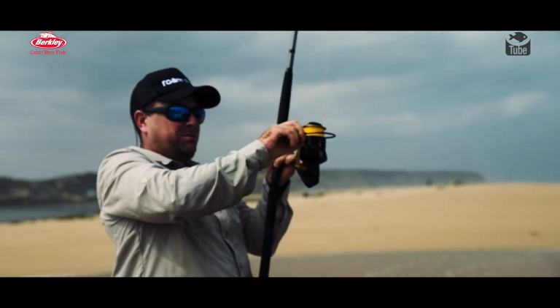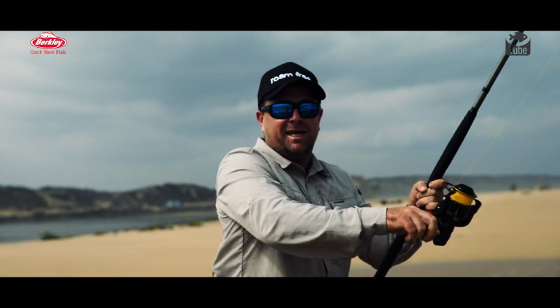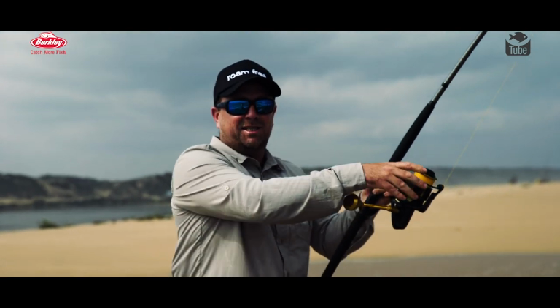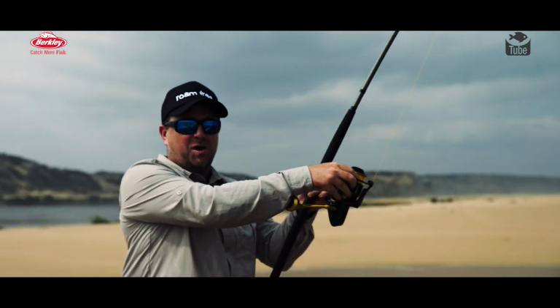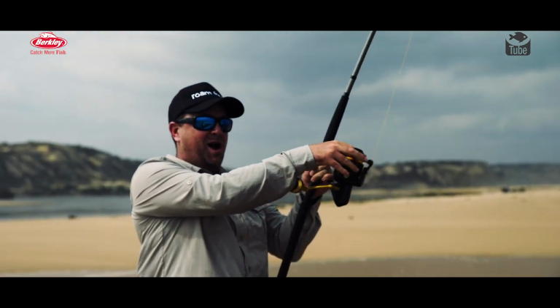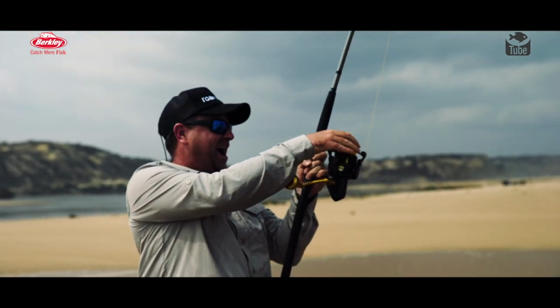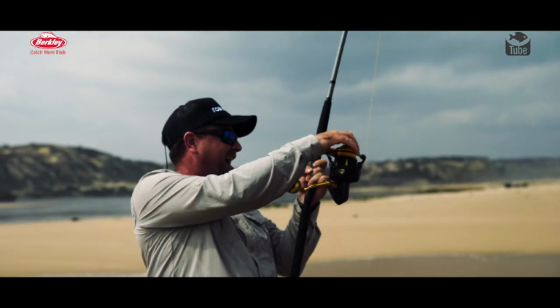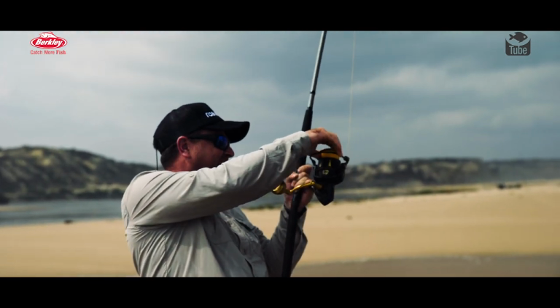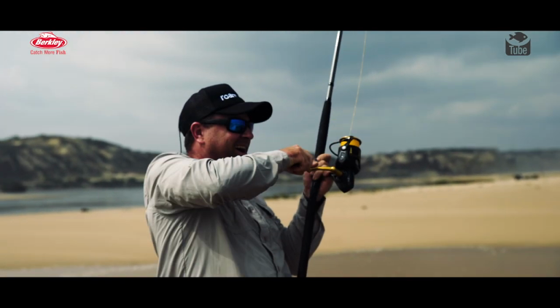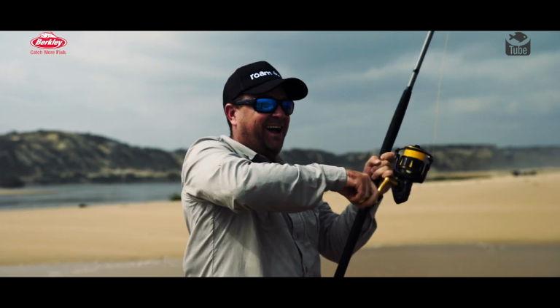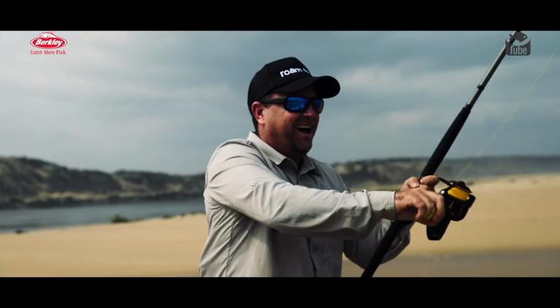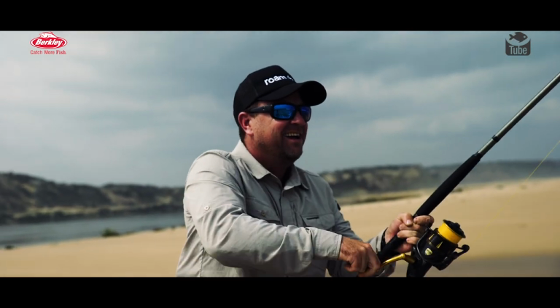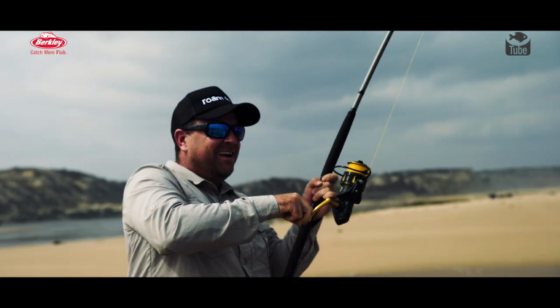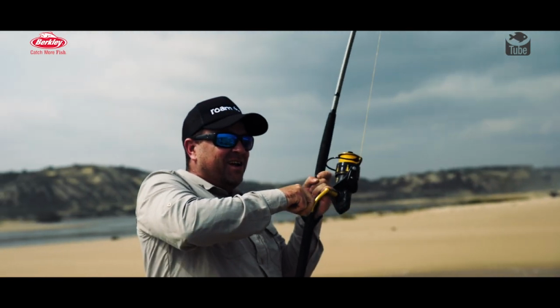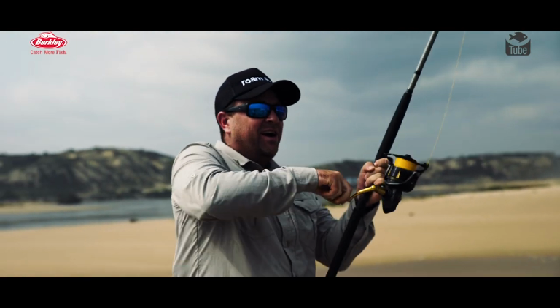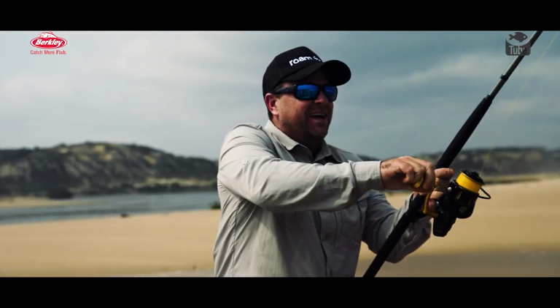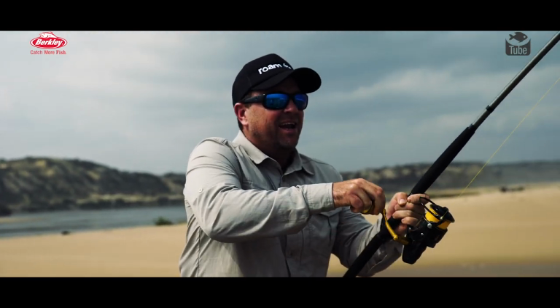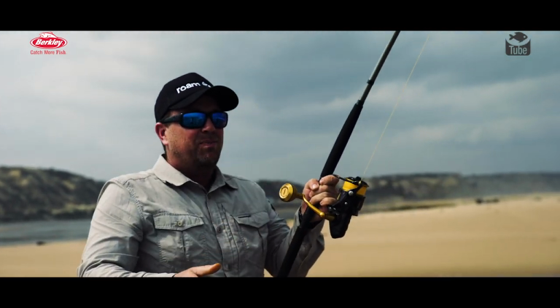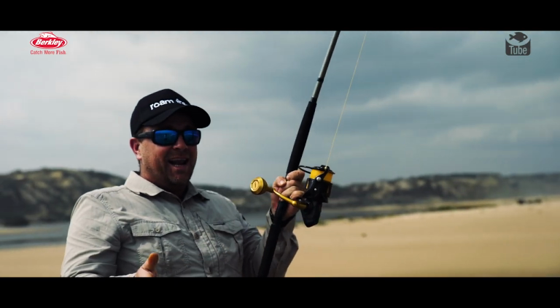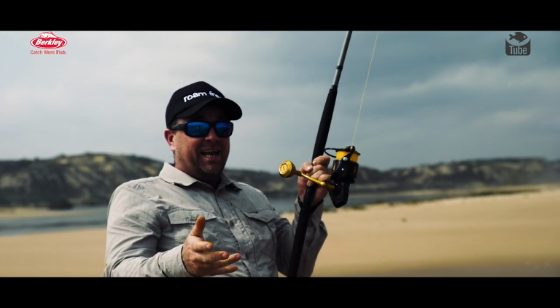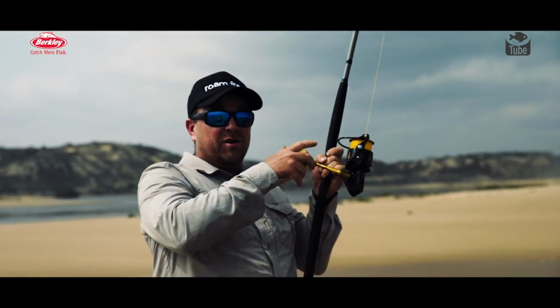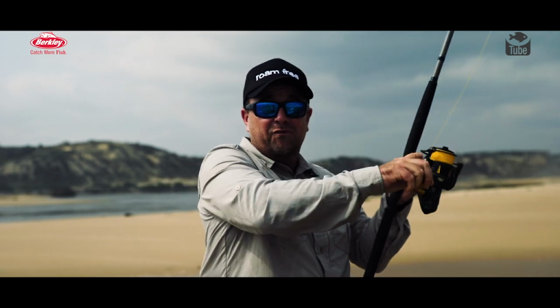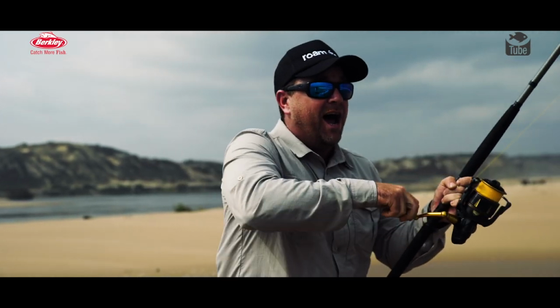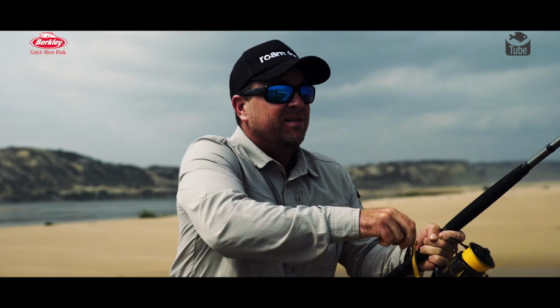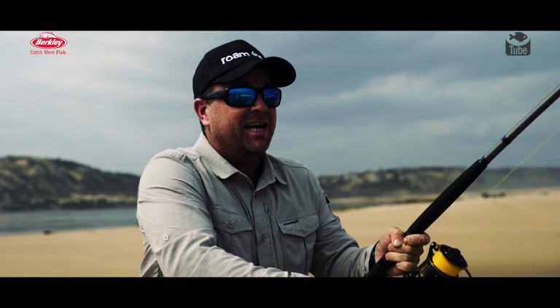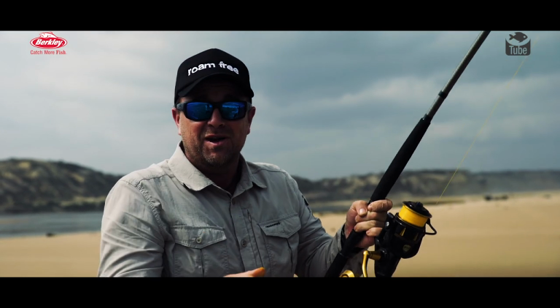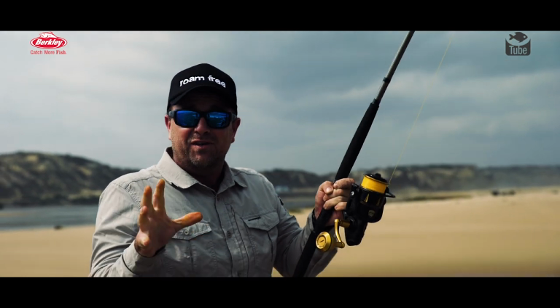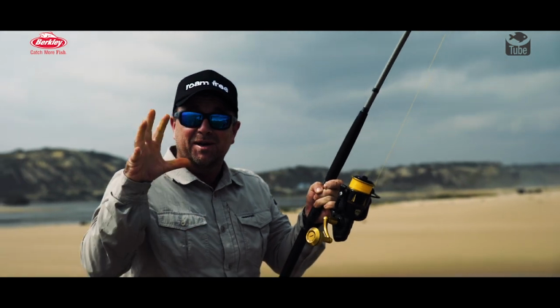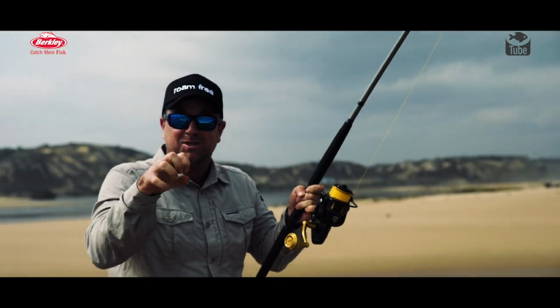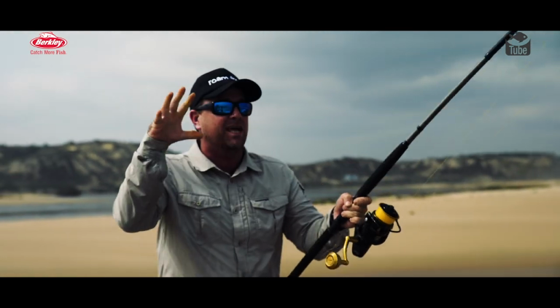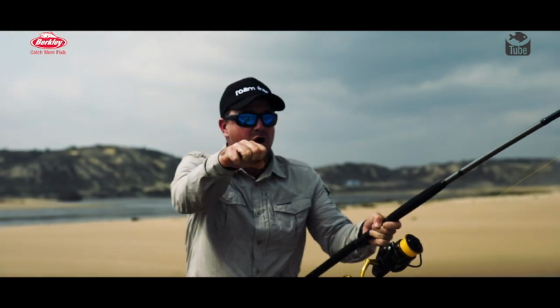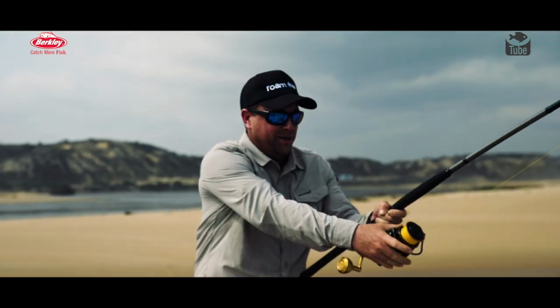Absolutely smashed that, Samuel! With this braided line, even though it was so far out, you can actually feel that fish come and consume it. It's like rawr!